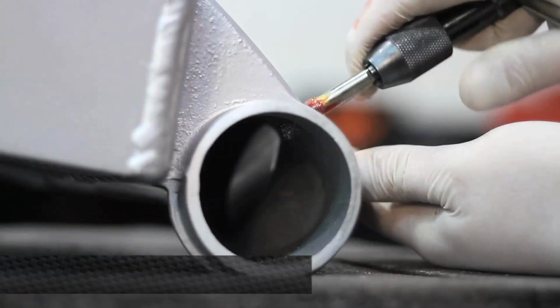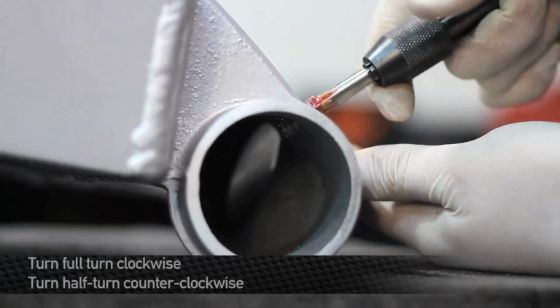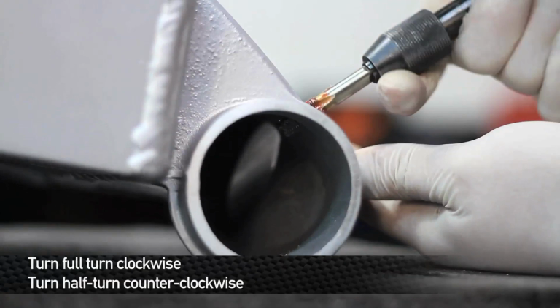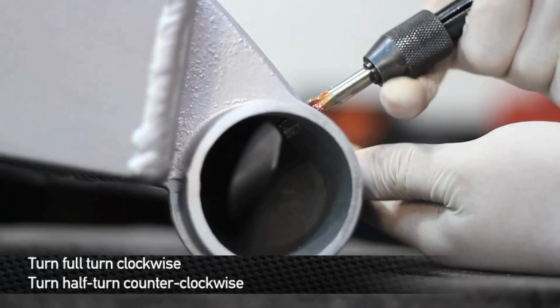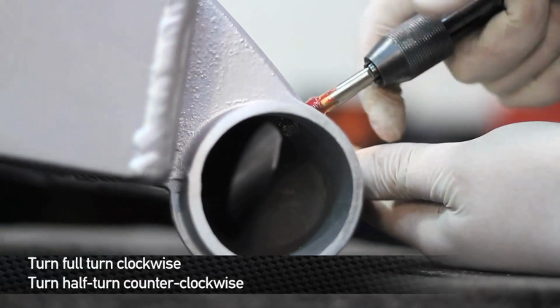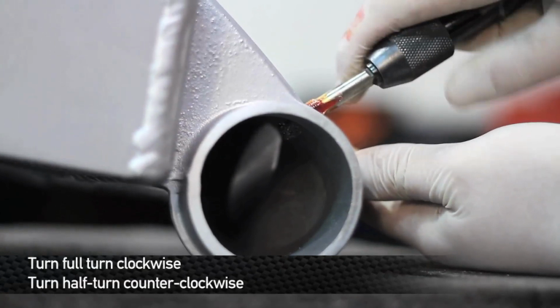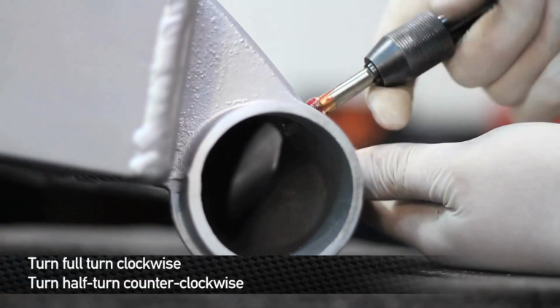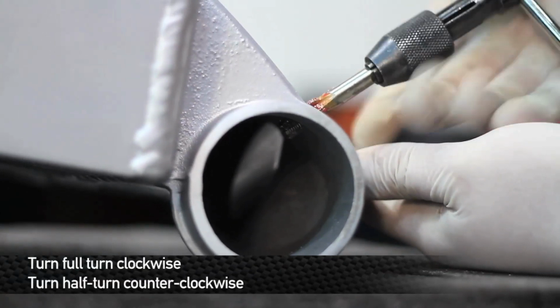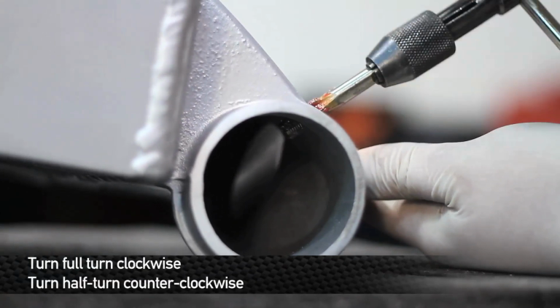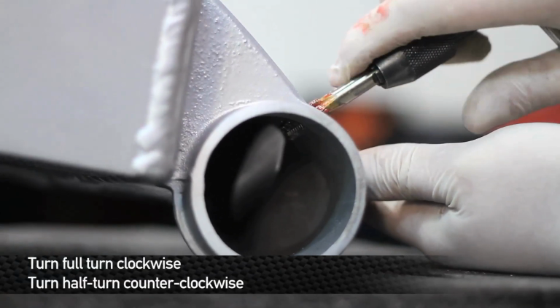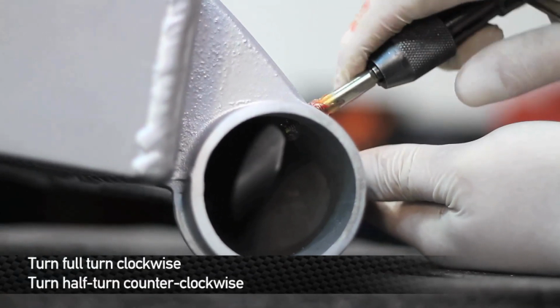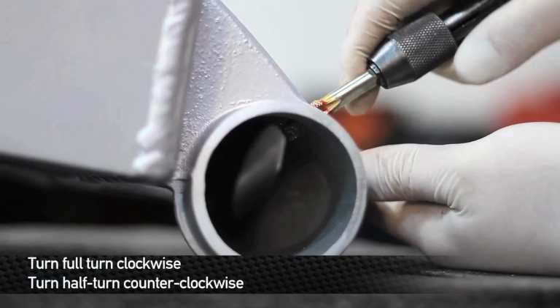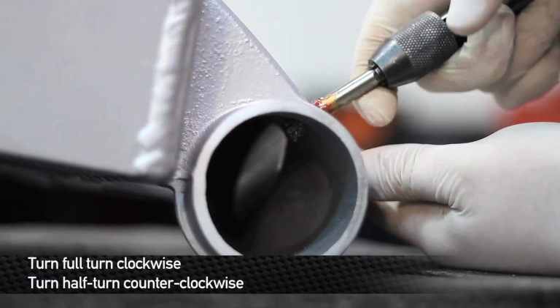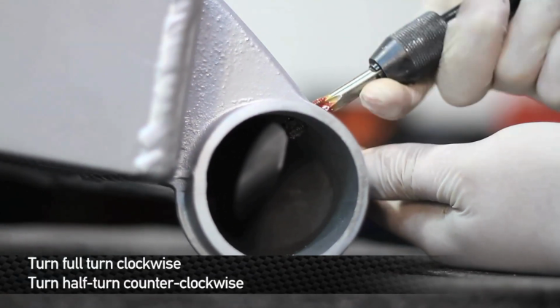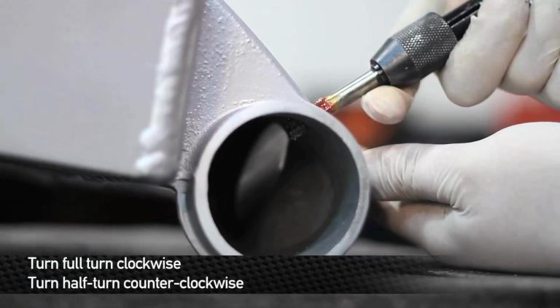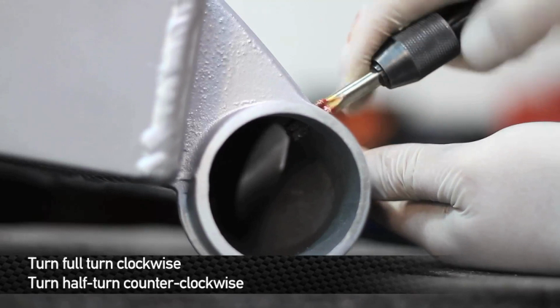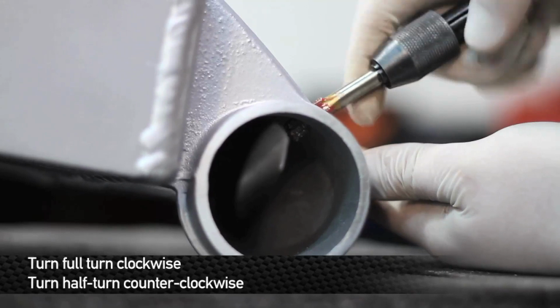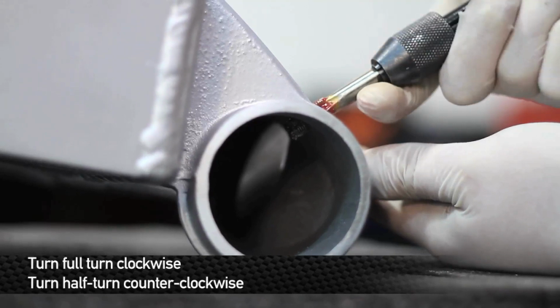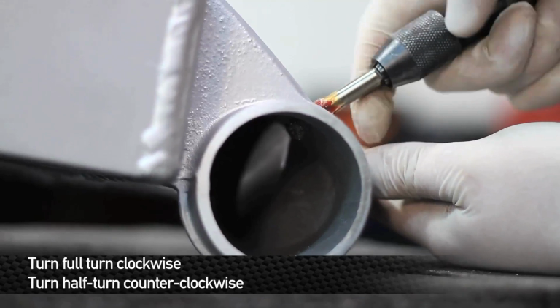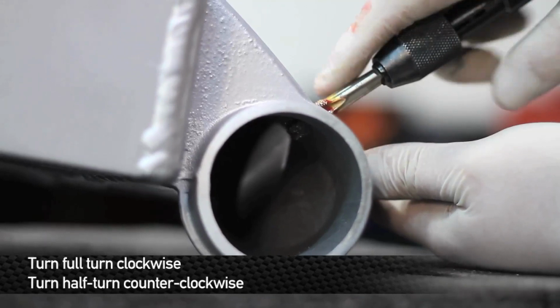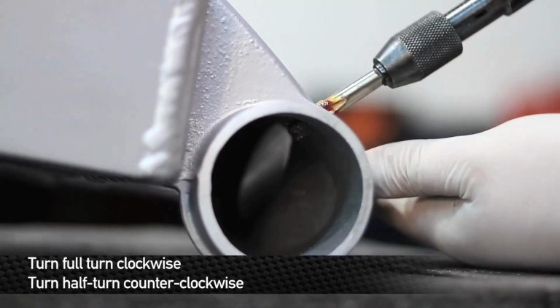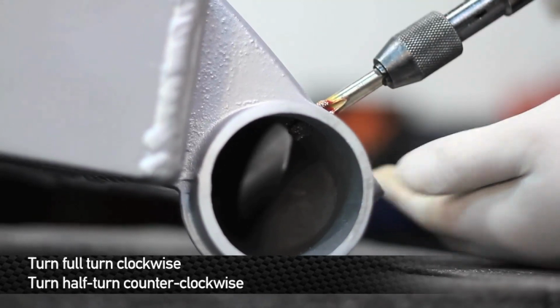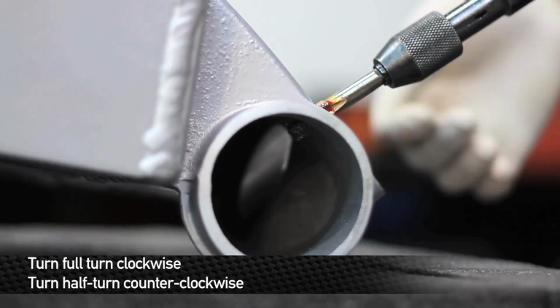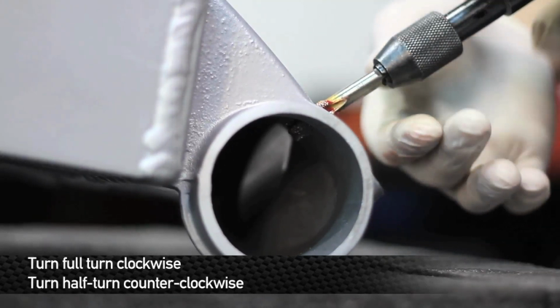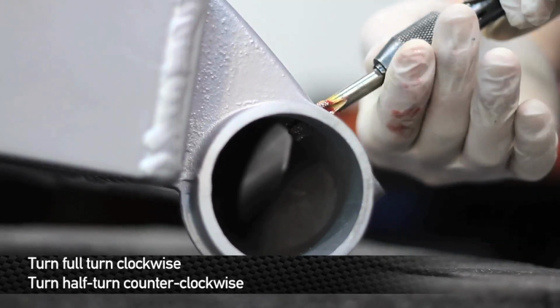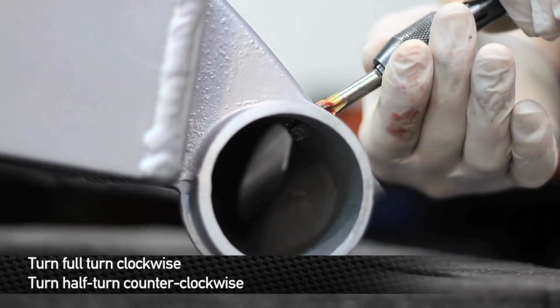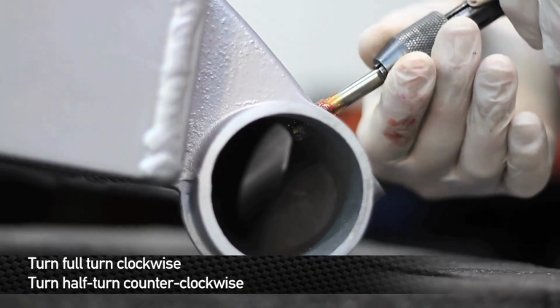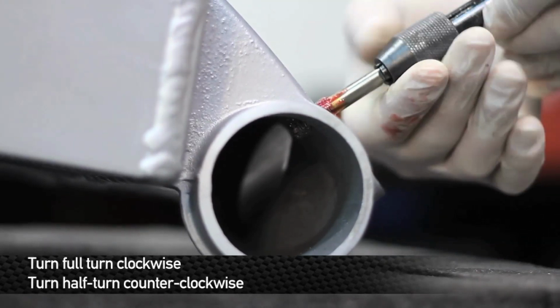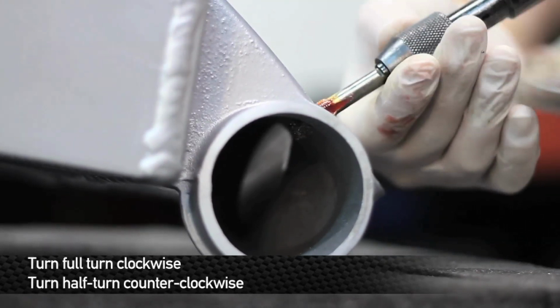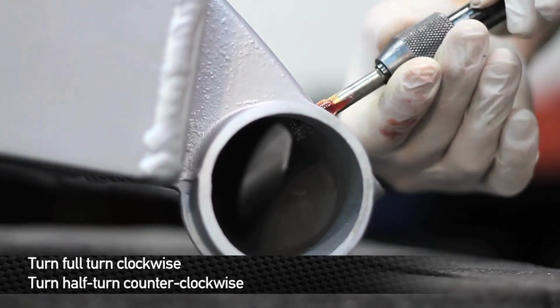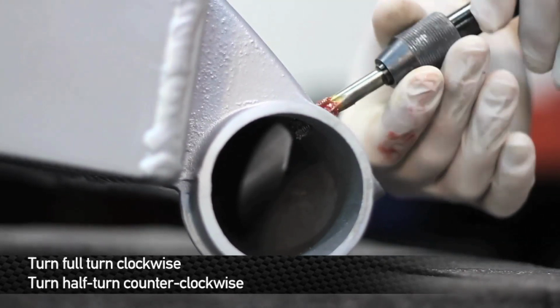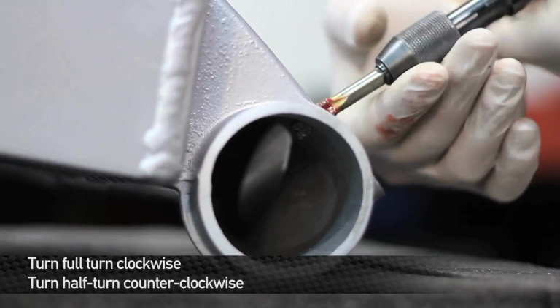When using the tap, you'll want to make a full turn or two clockwise and then twist back a turn counterclockwise. Turning clockwise will cut the grooves, whereas turning counterclockwise will clean it.